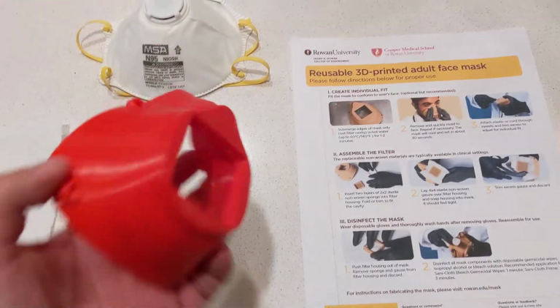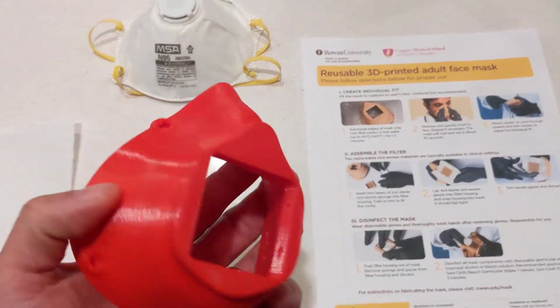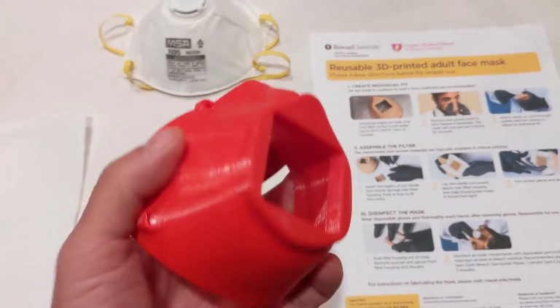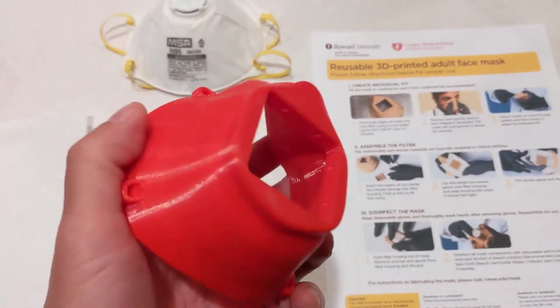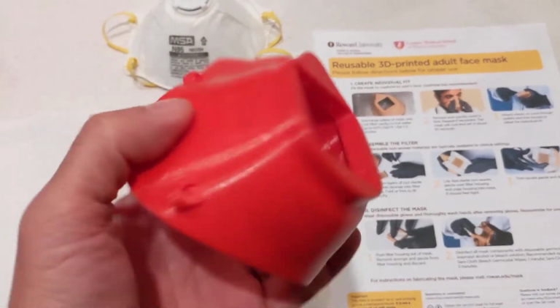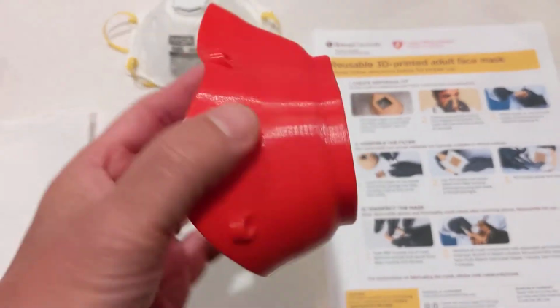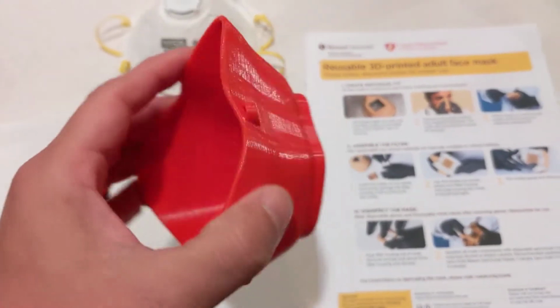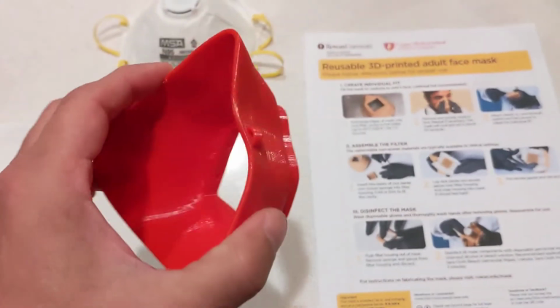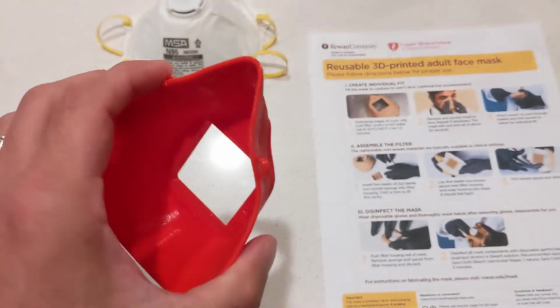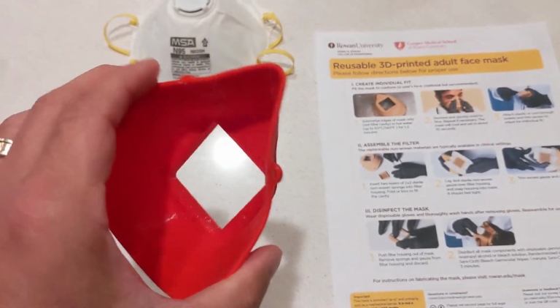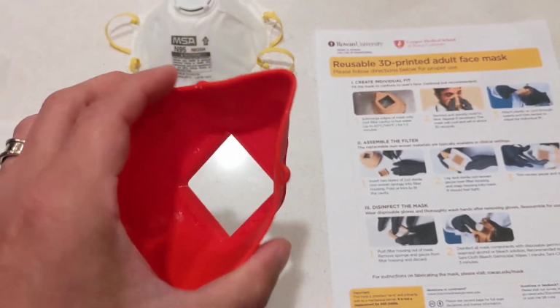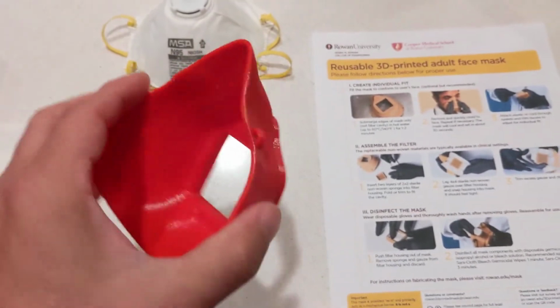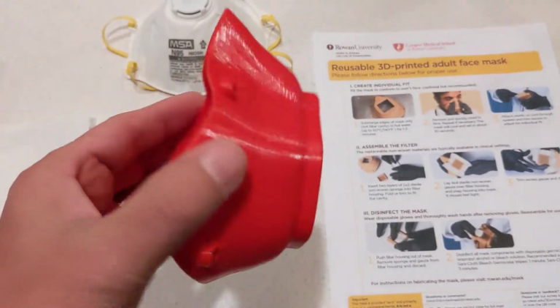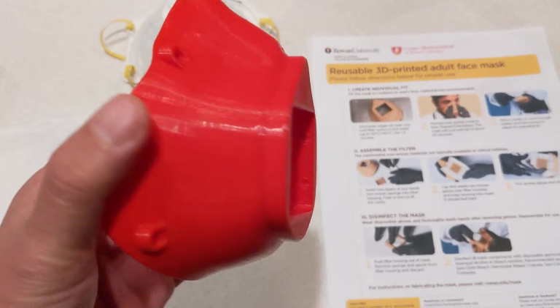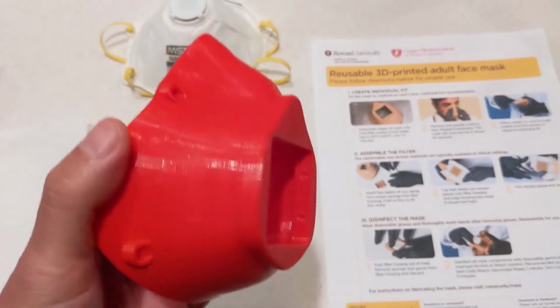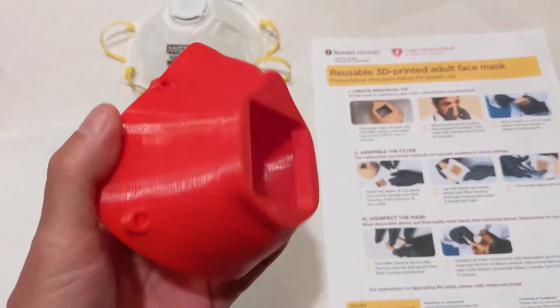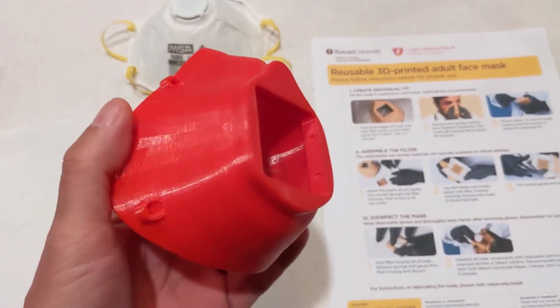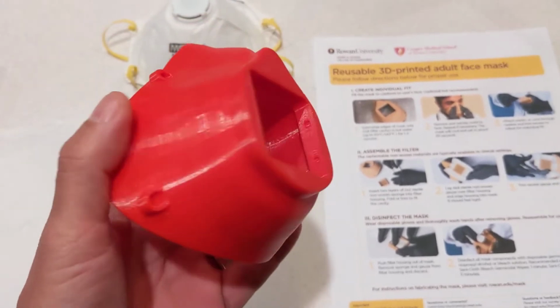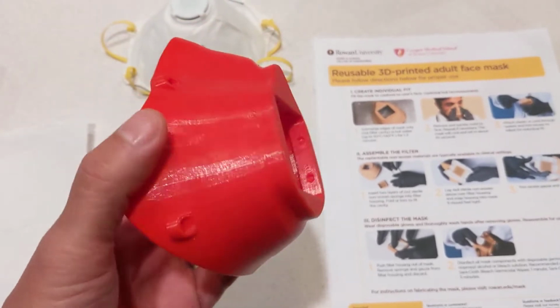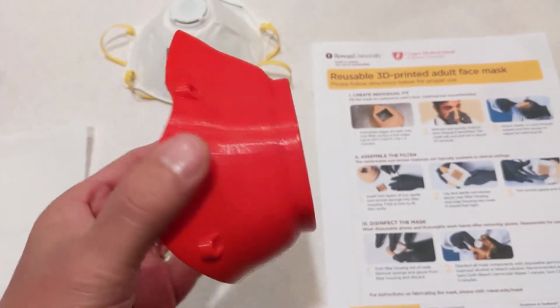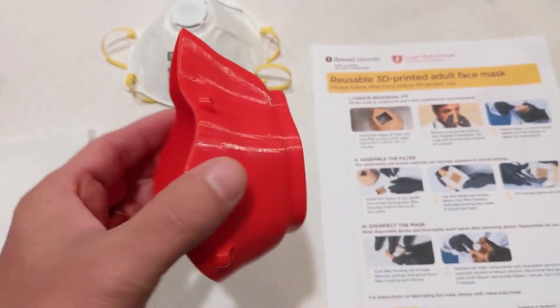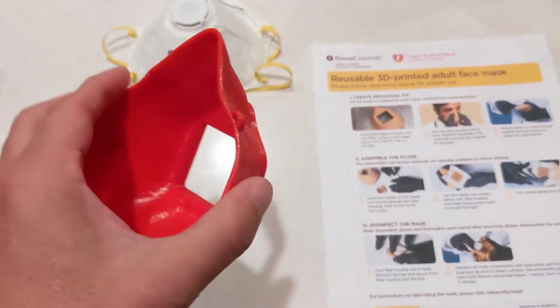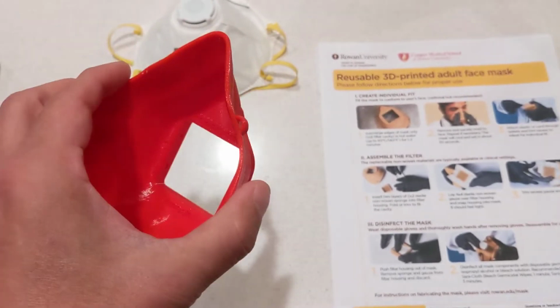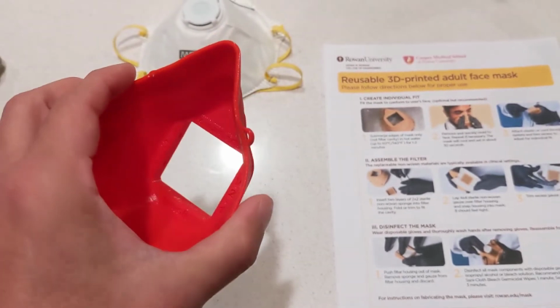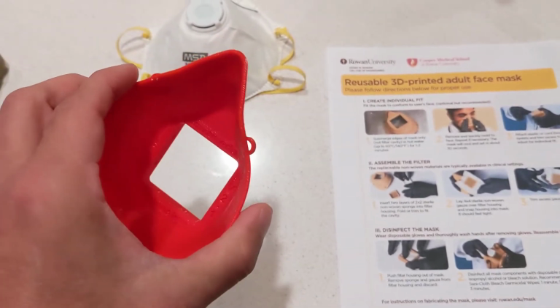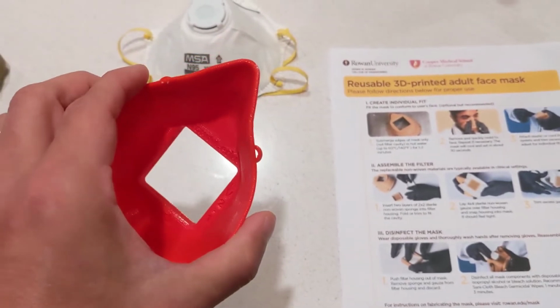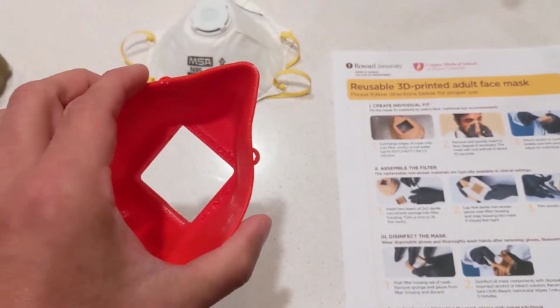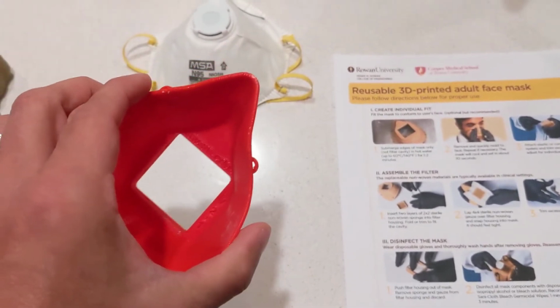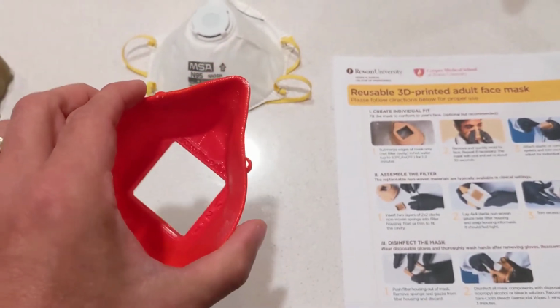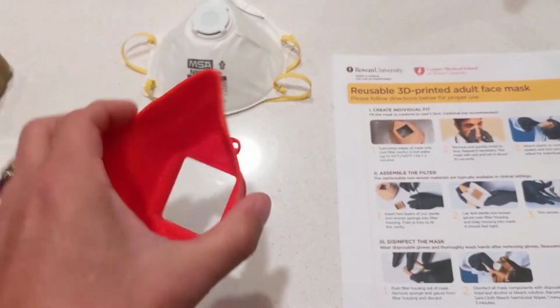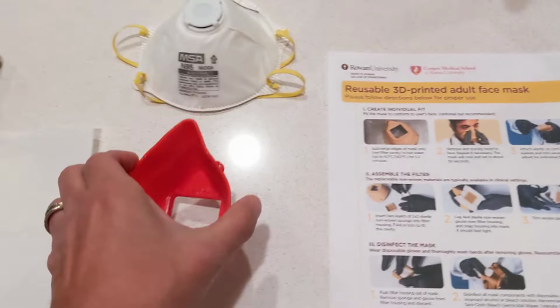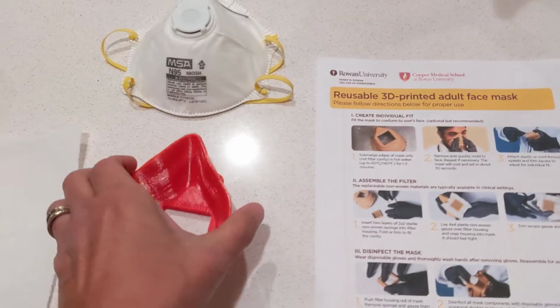These things are printed with PLA — if you don't know what that is, no big deal — this is what 3D printers usually use. And this is very washable, and we'll talk about that.